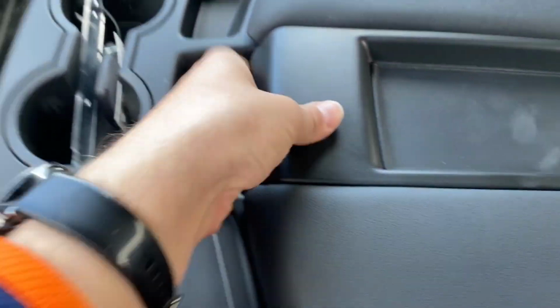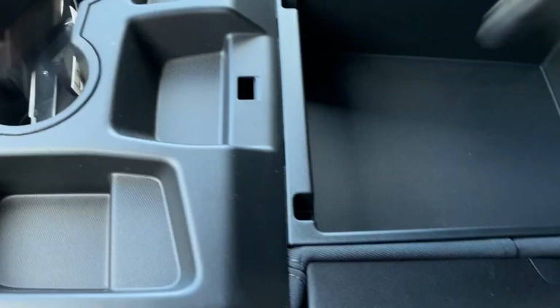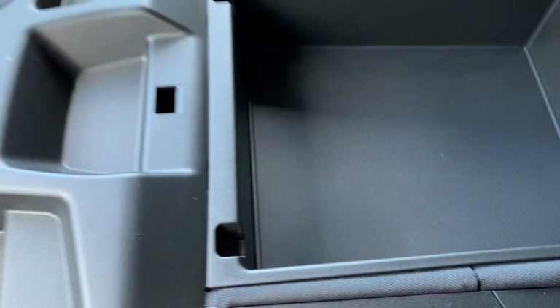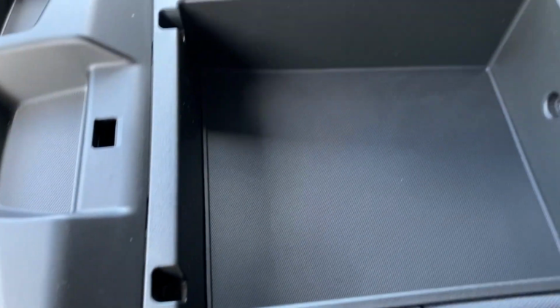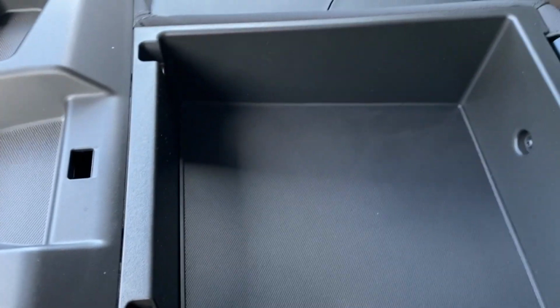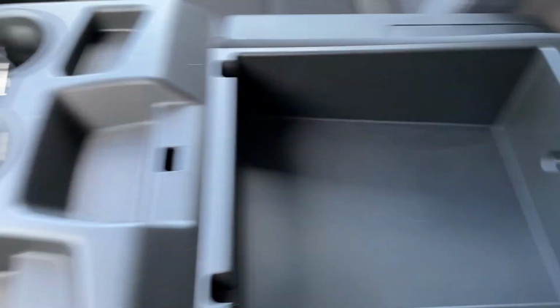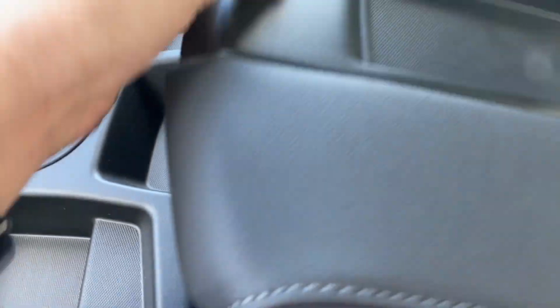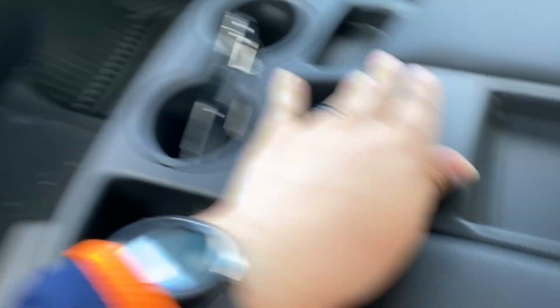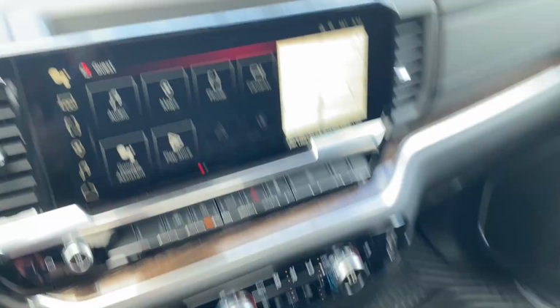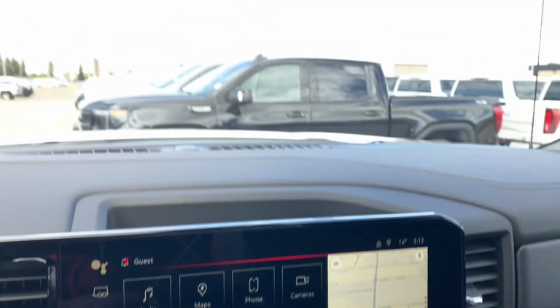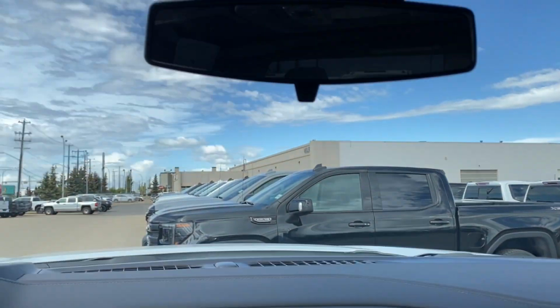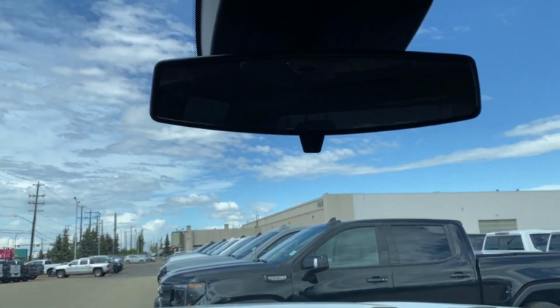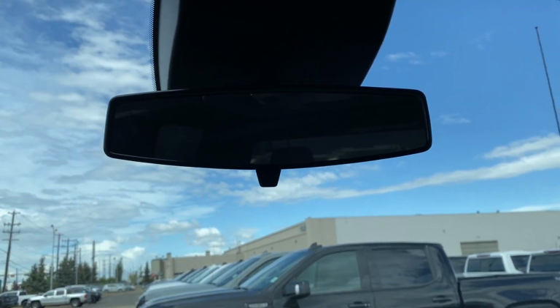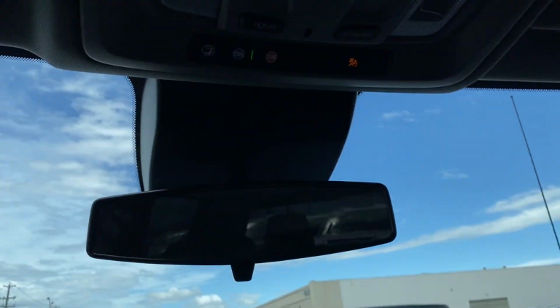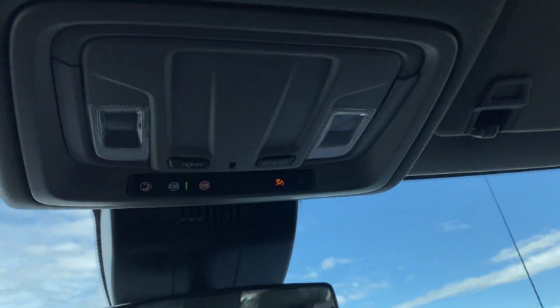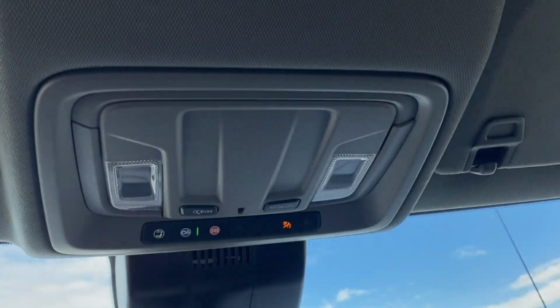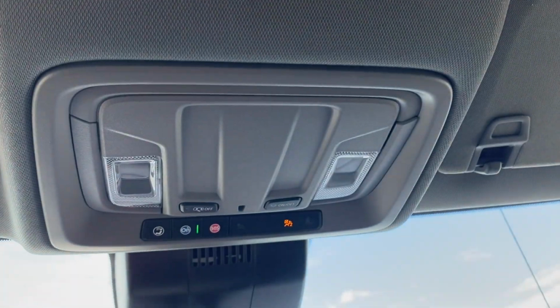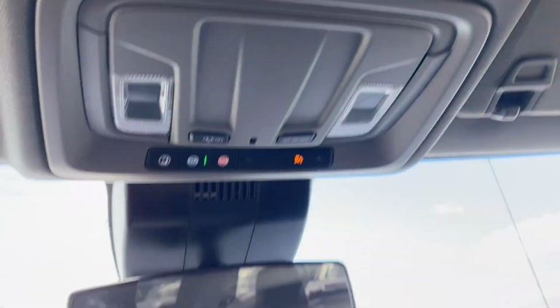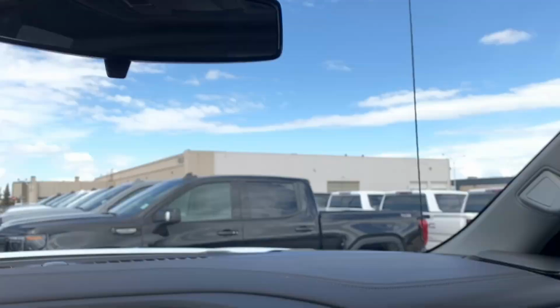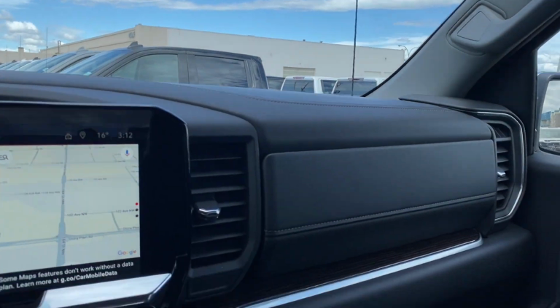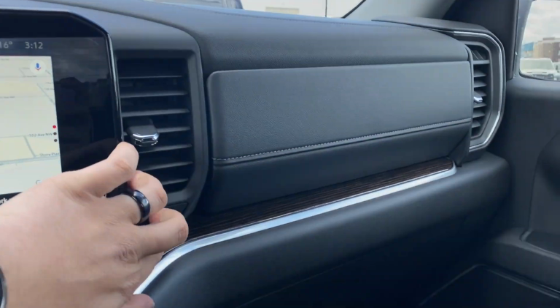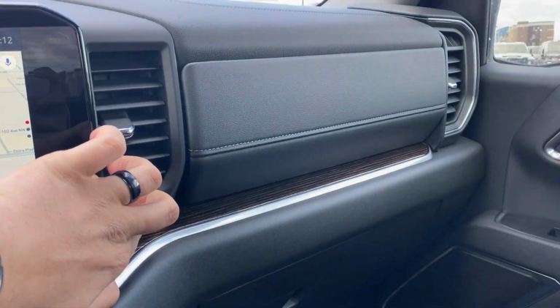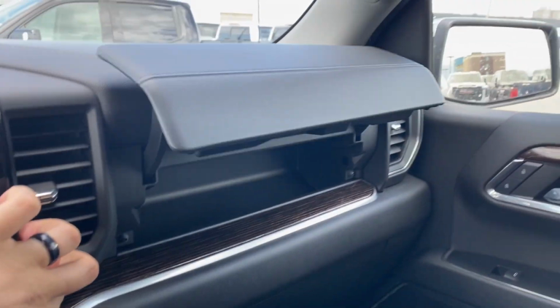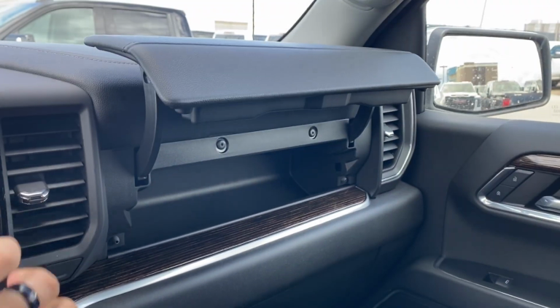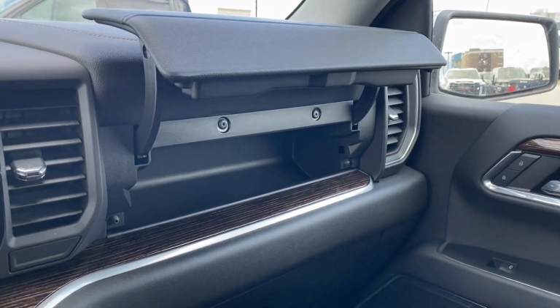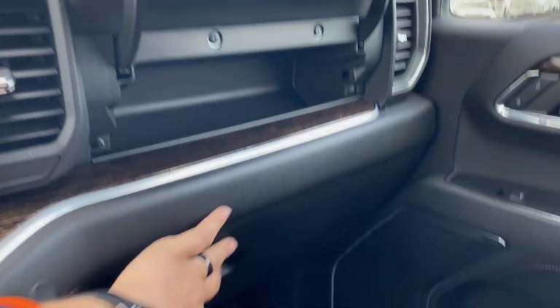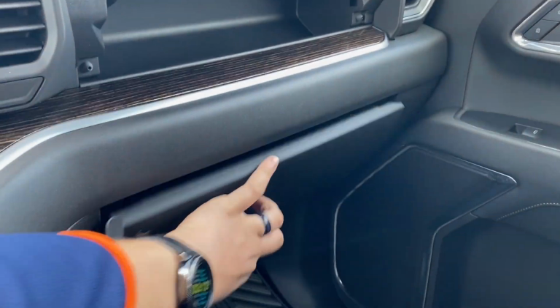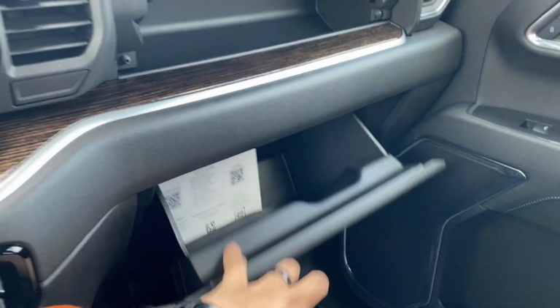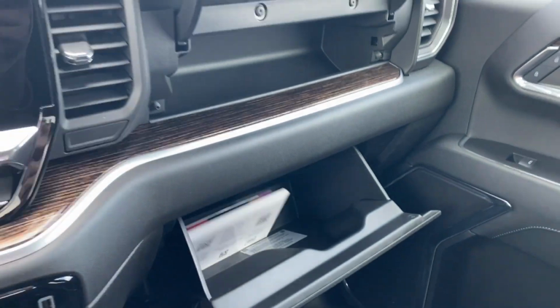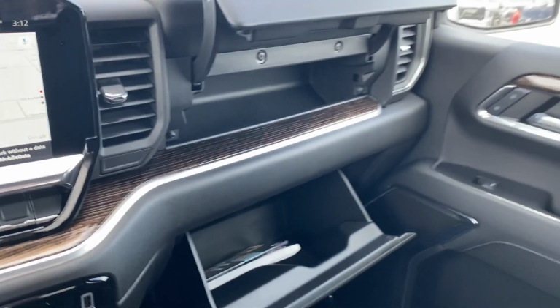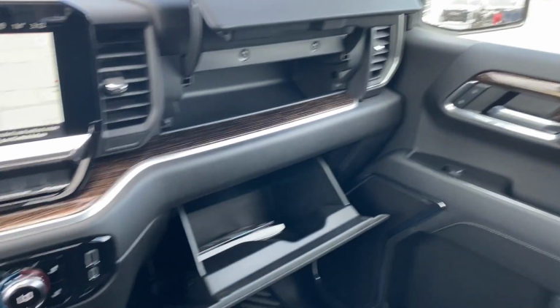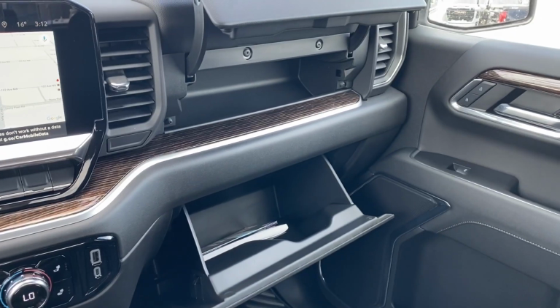You can open the center console for storage space inside. Up top you have the rear view mirror, and you also have some interior lighting controls. Just in front of the passenger you have a storage compartment above the glove box, so there's some storage space in the front if you need it.